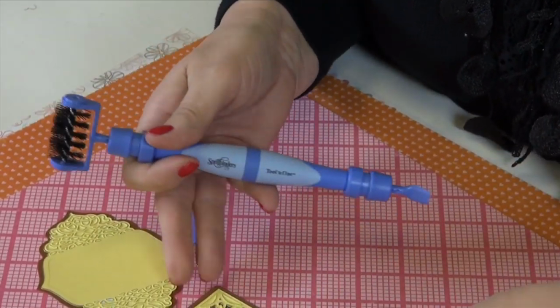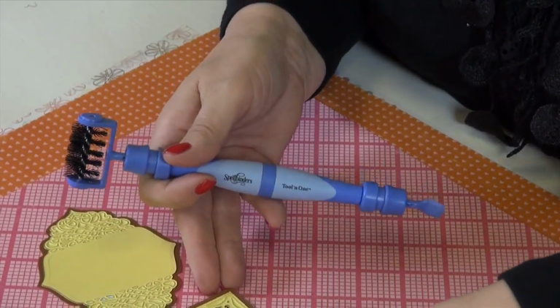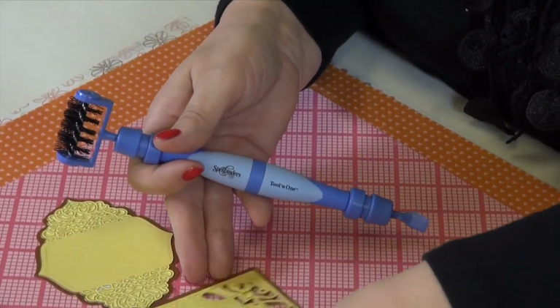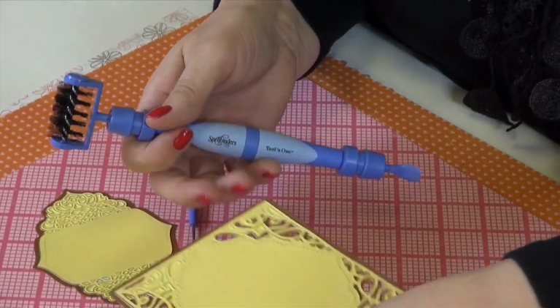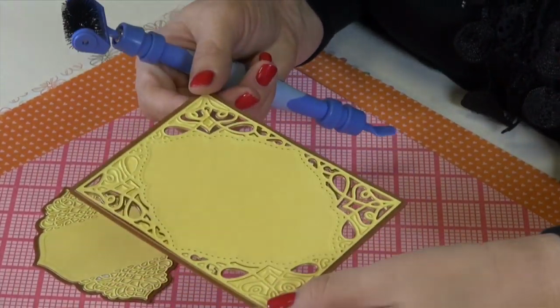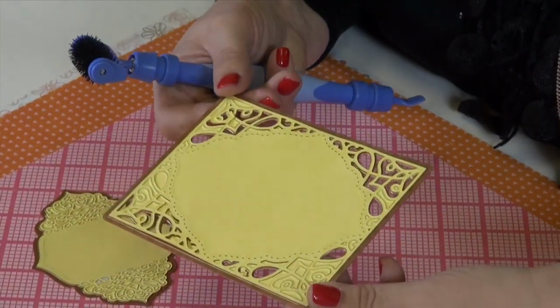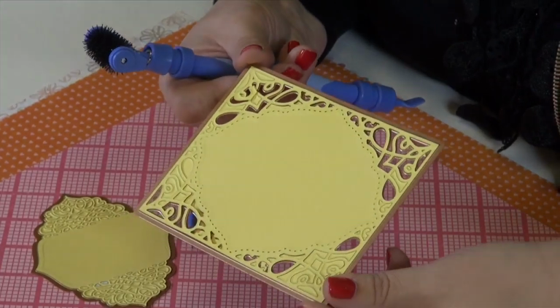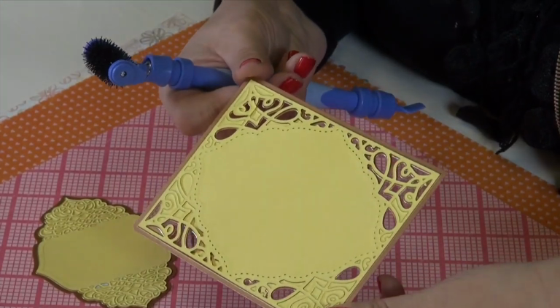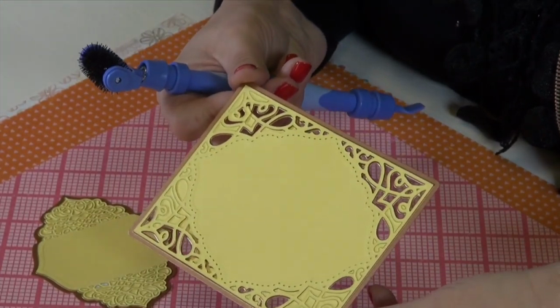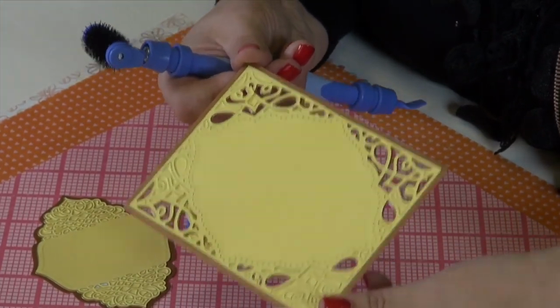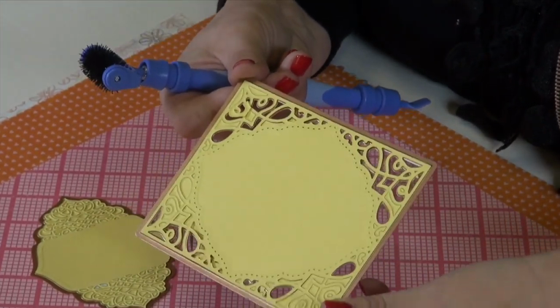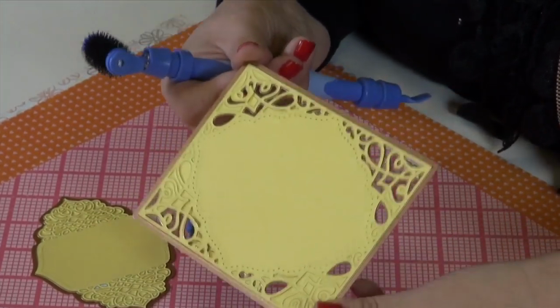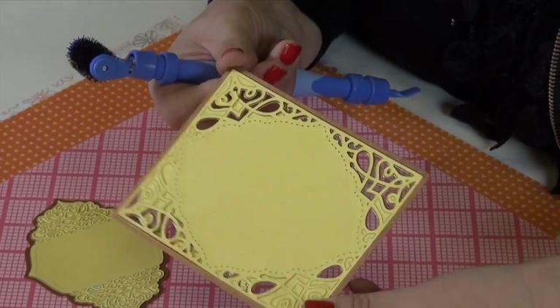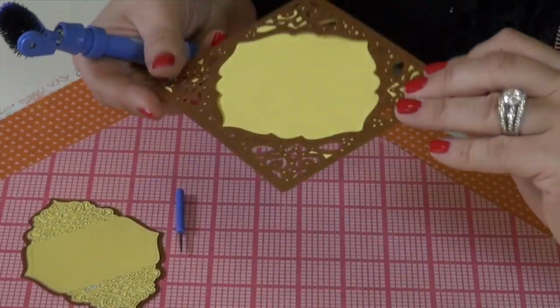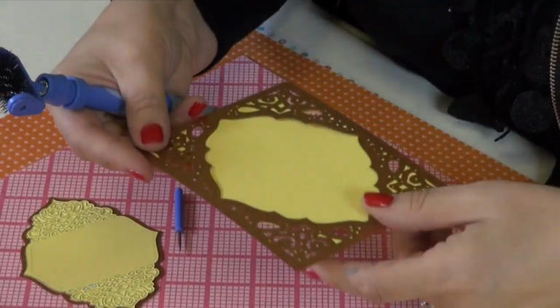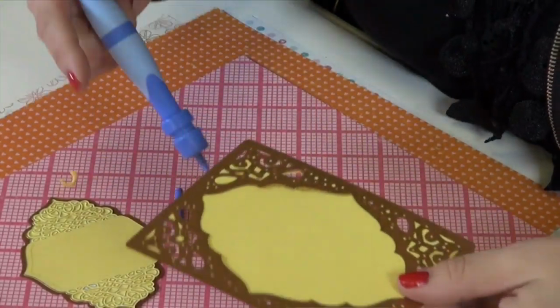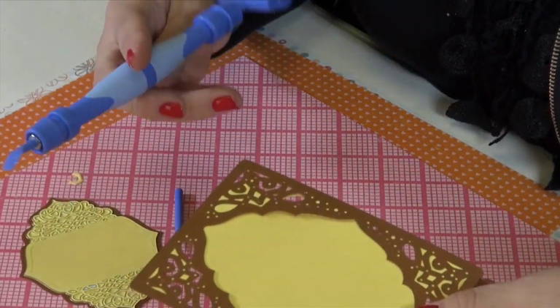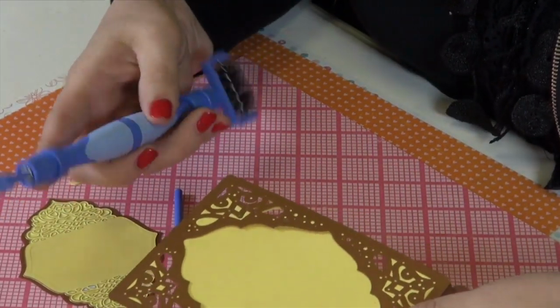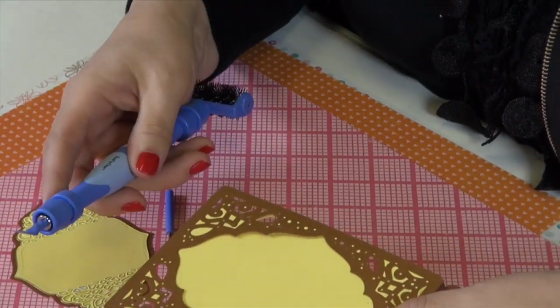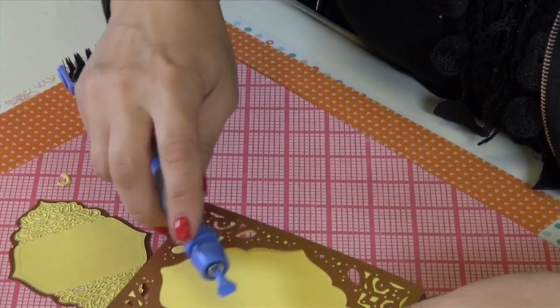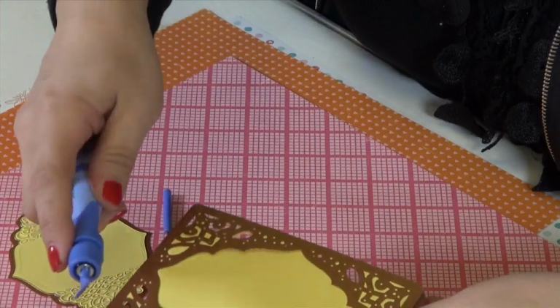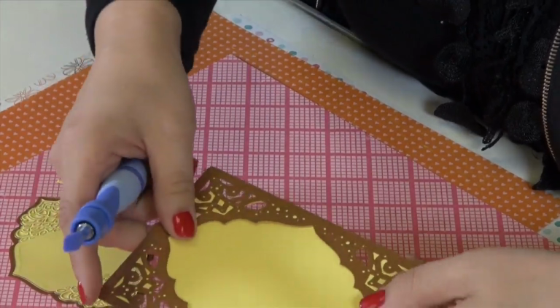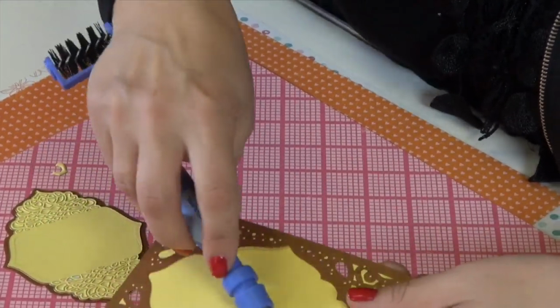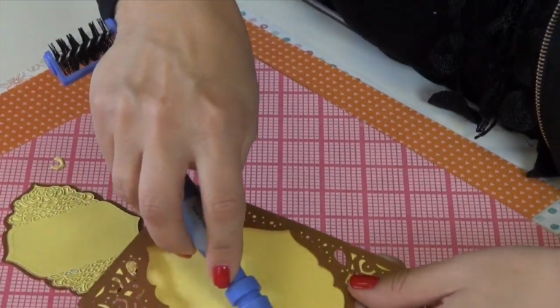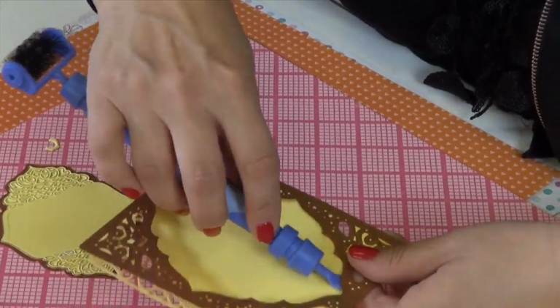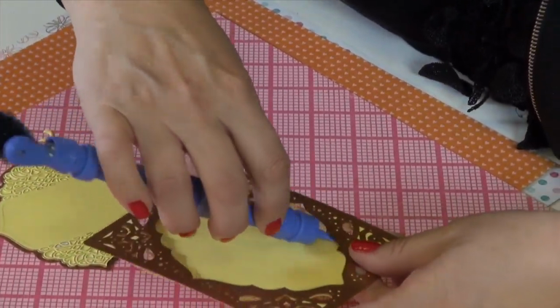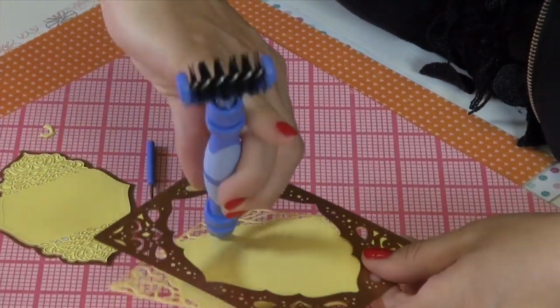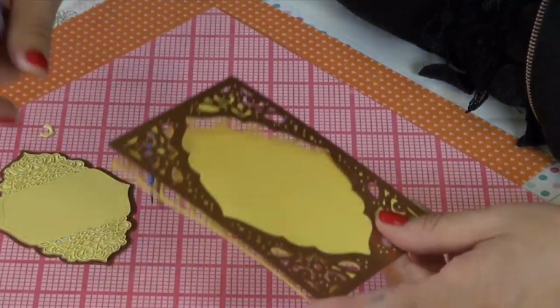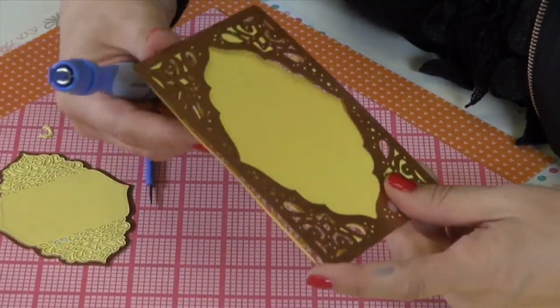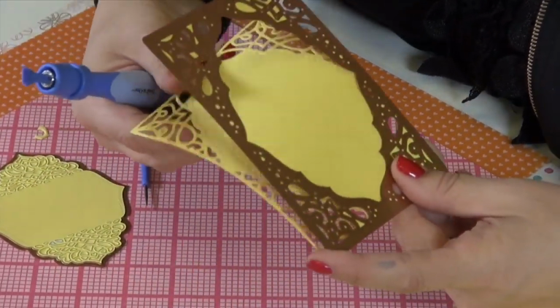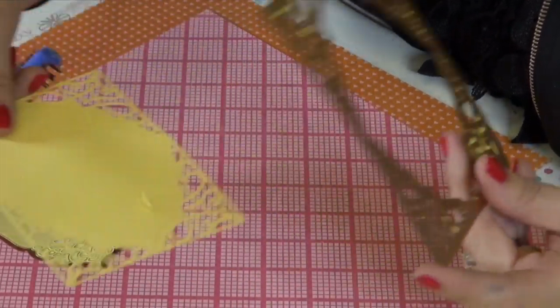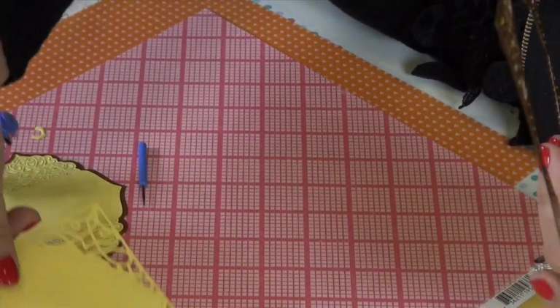So what I've done is I've cut out the die cut already and it's stuck in the die itself. So if I wanted to use the spatula end, I just turn this over, run this around, and out comes your die.